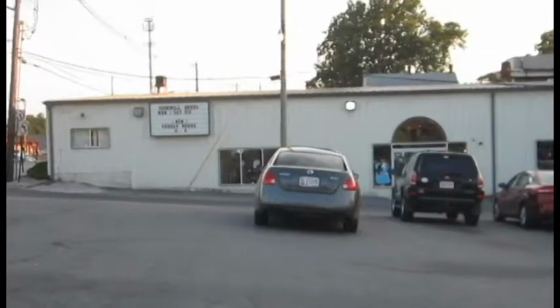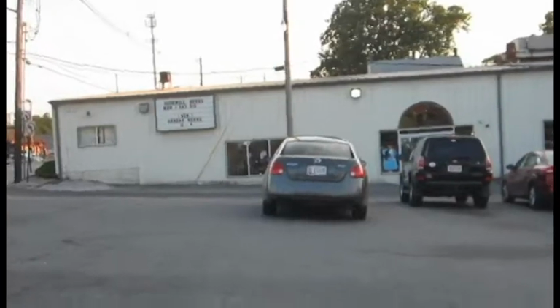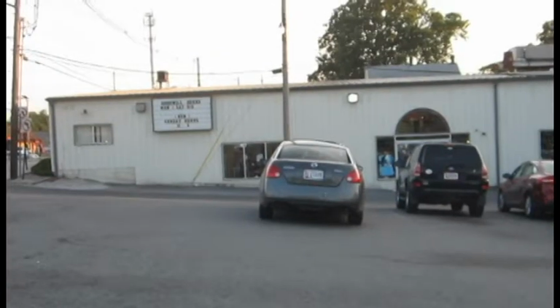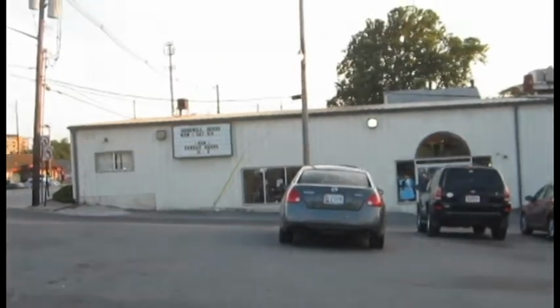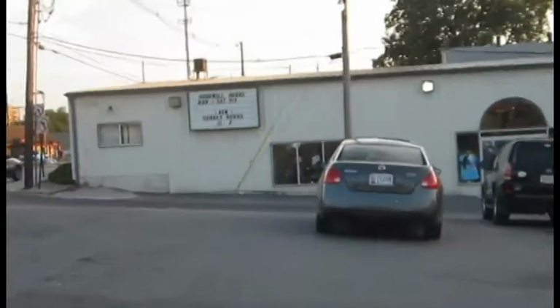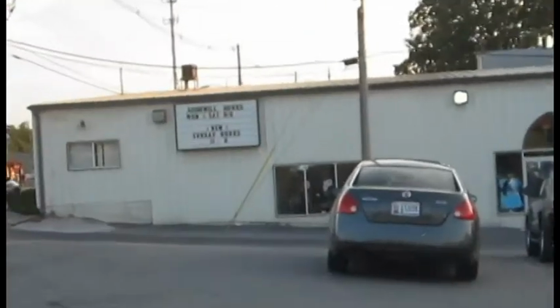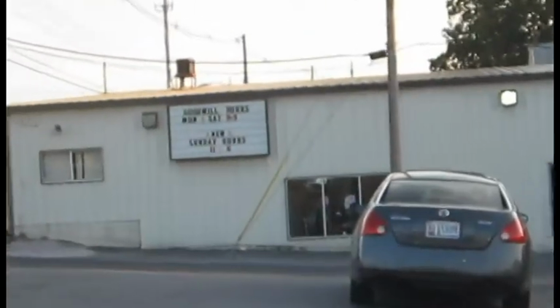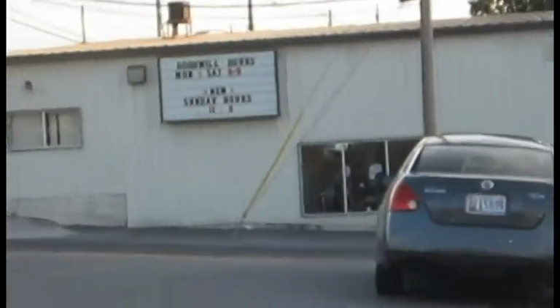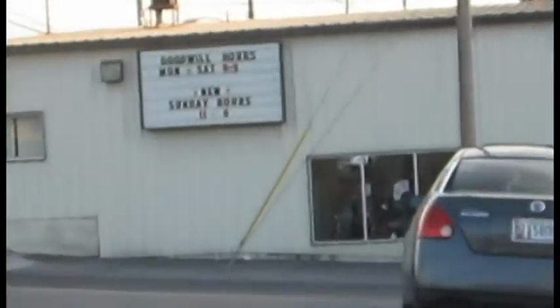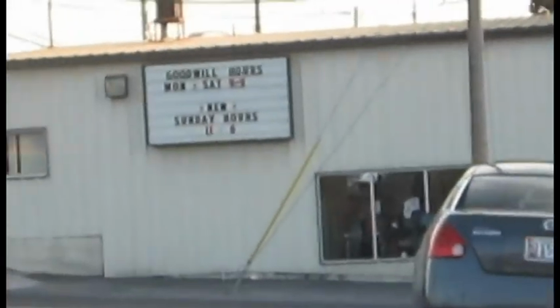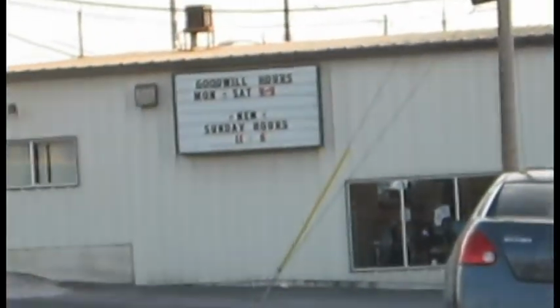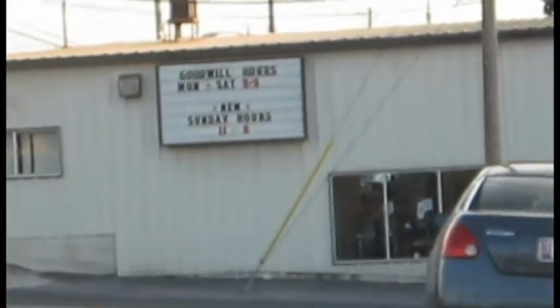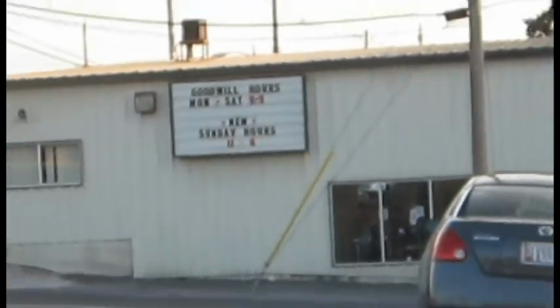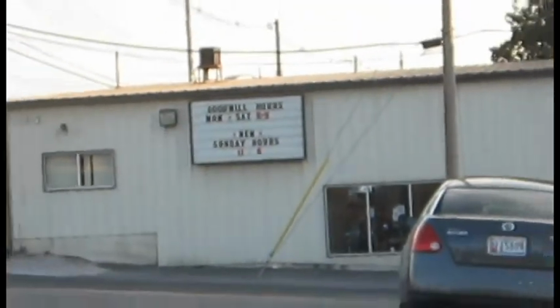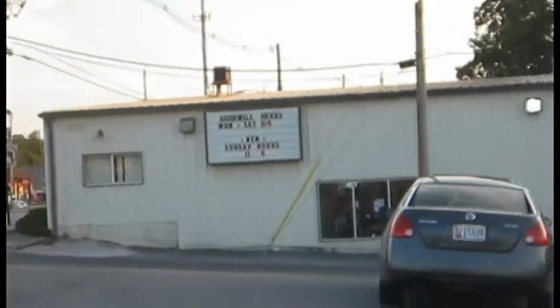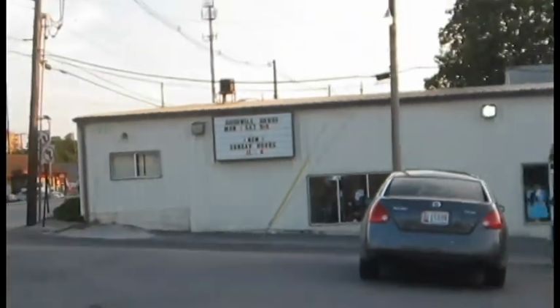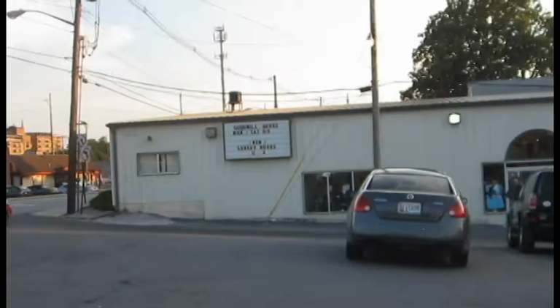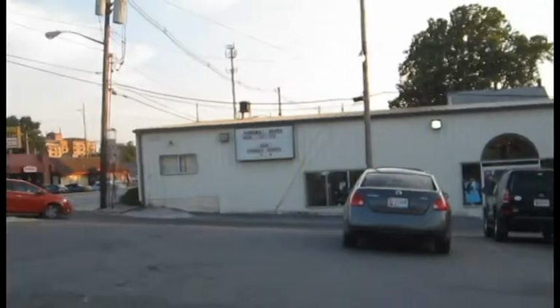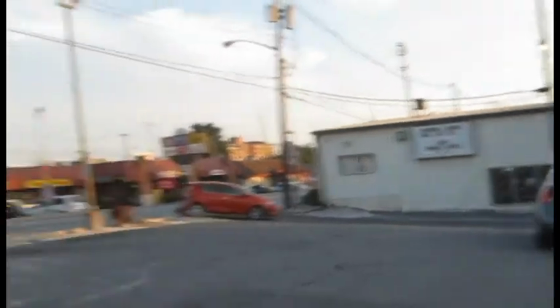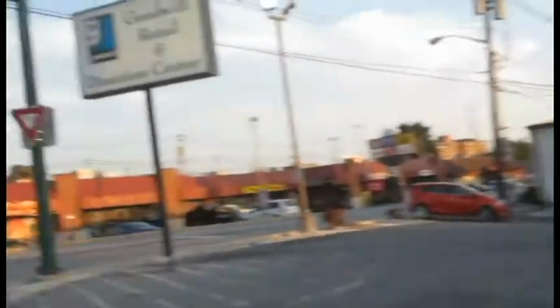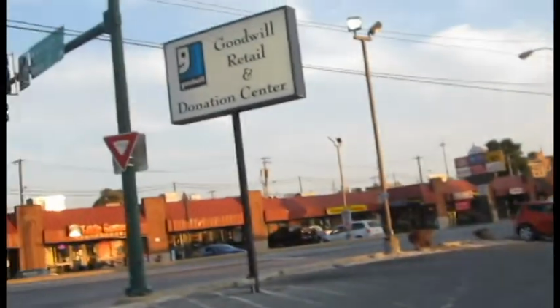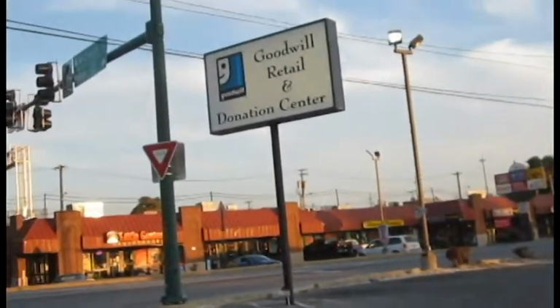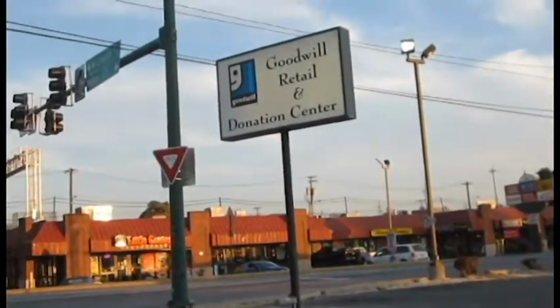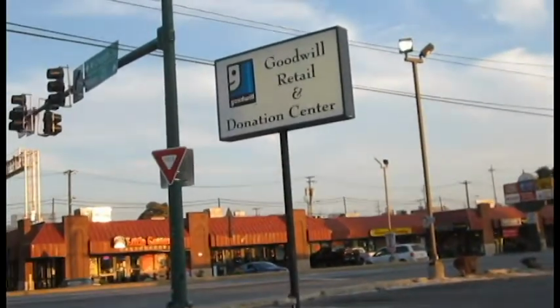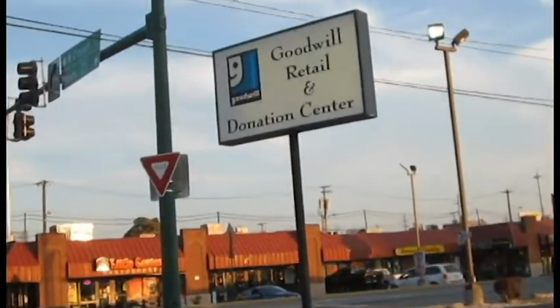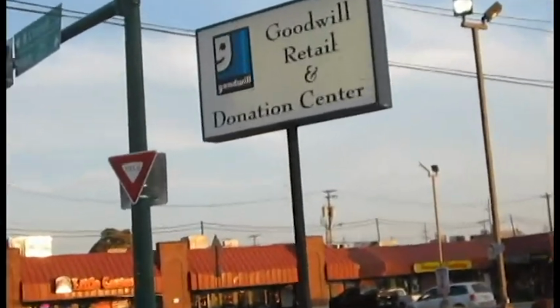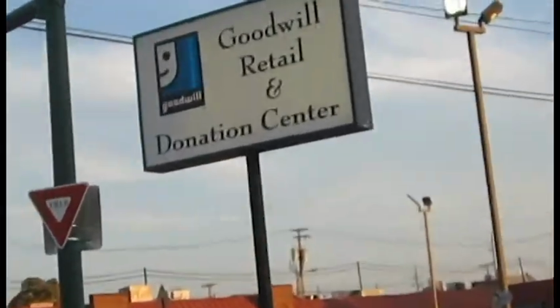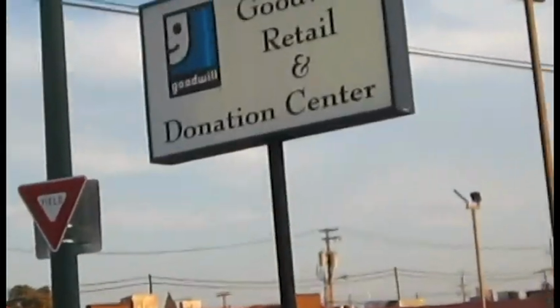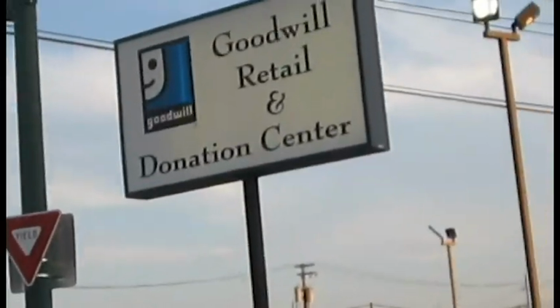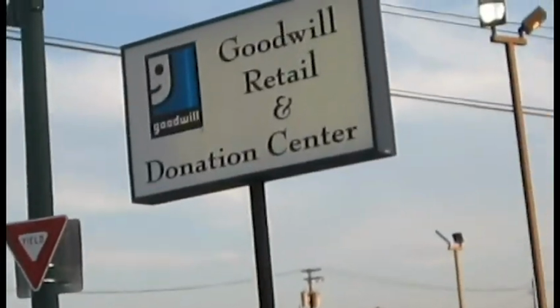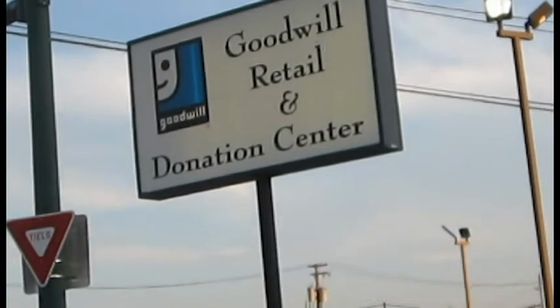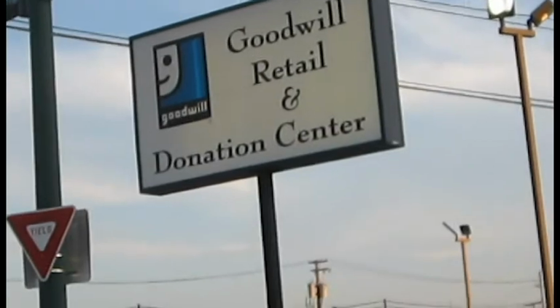I figured I'd go to Goodwill and try to pick up one of those goofy printed shirts like what Doc Brown wears underneath his lab coat. Anybody else ever notice how the face in the Goodwill logo is also a G?